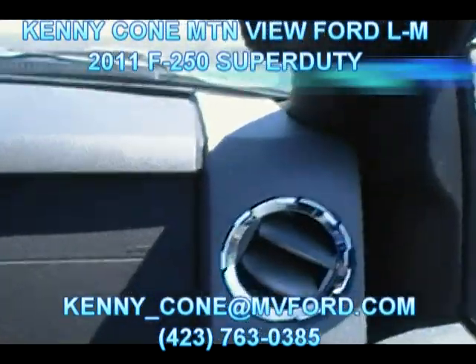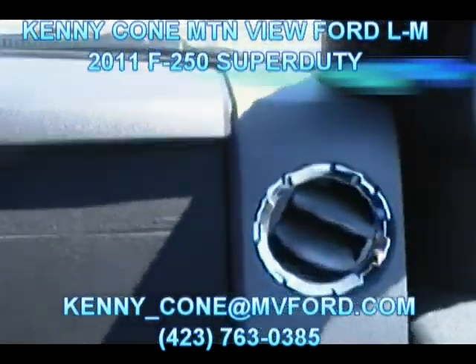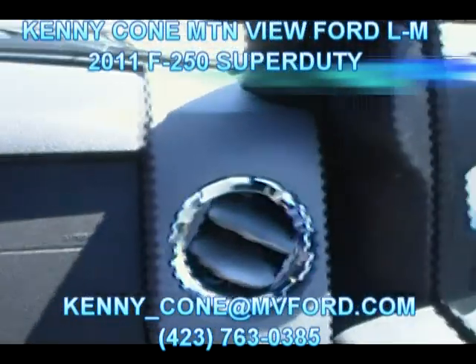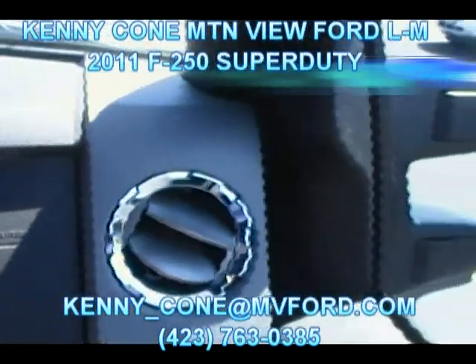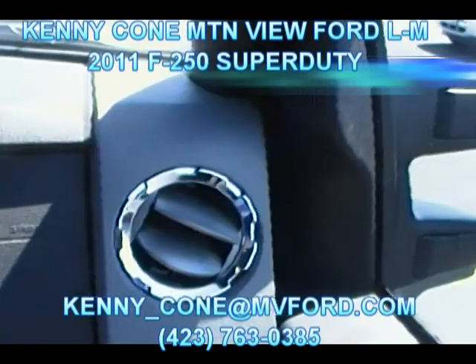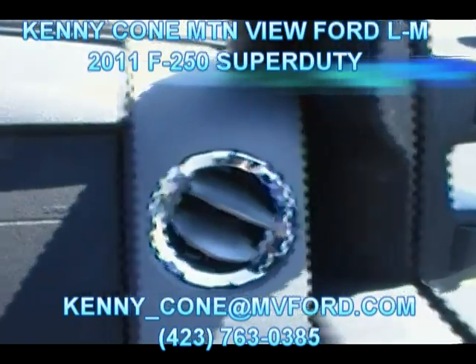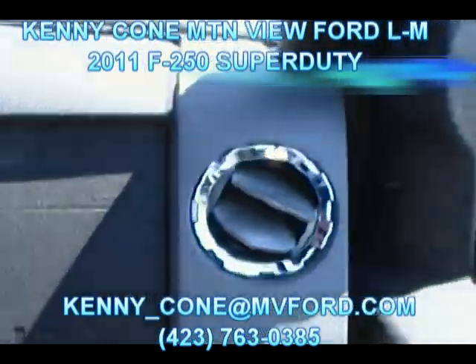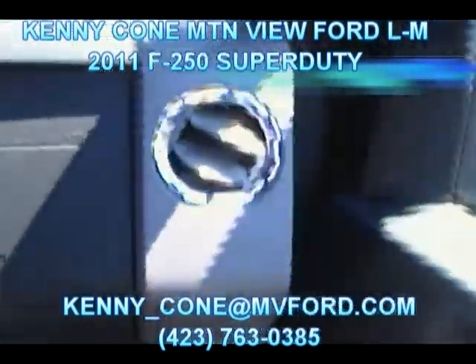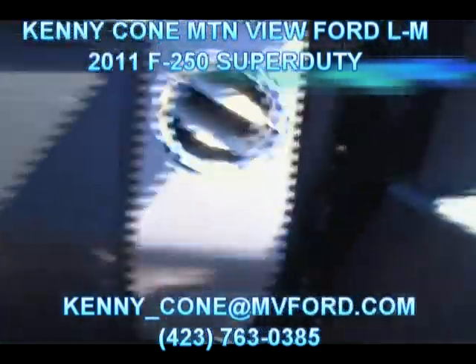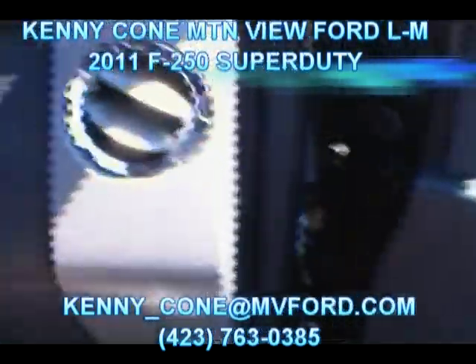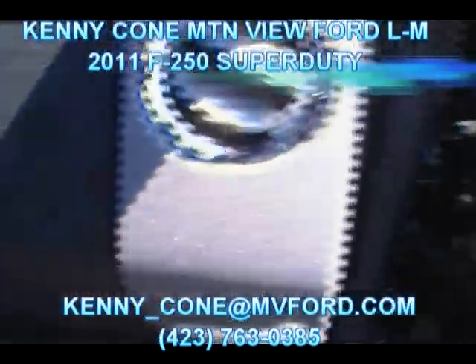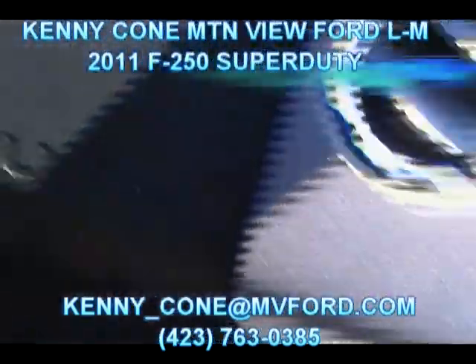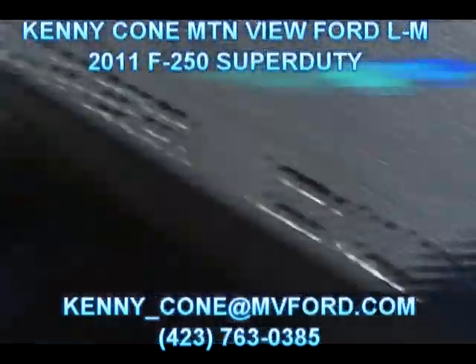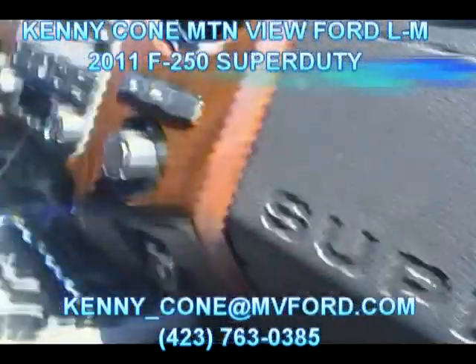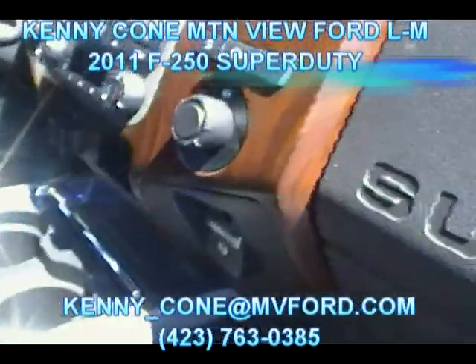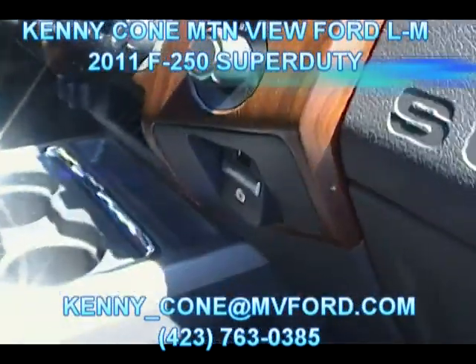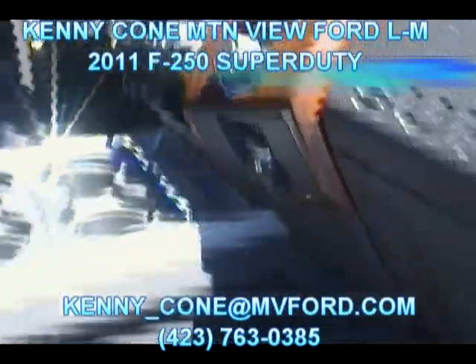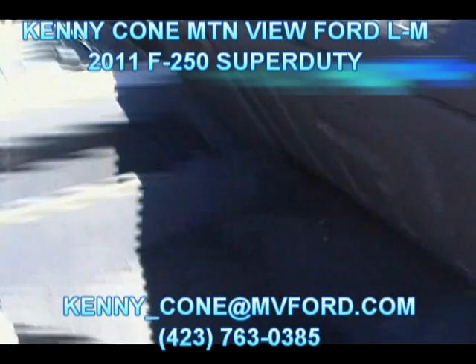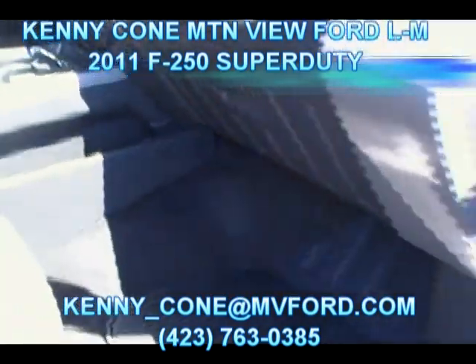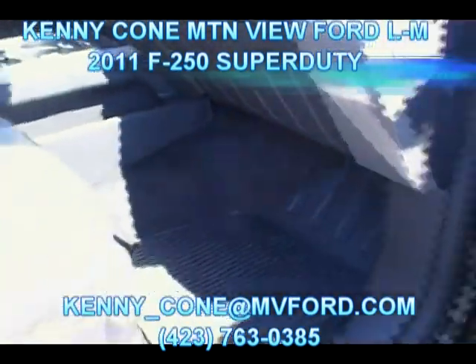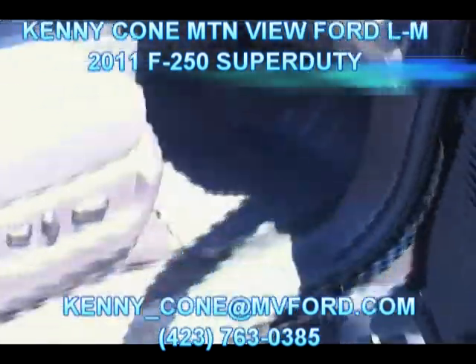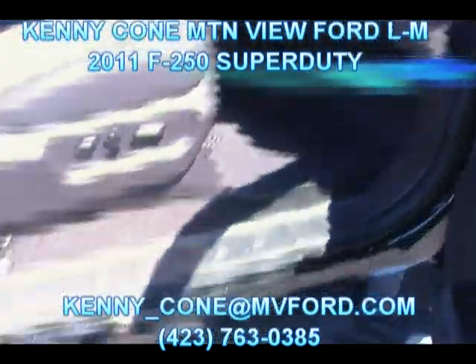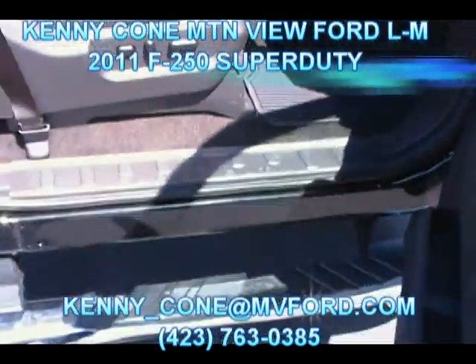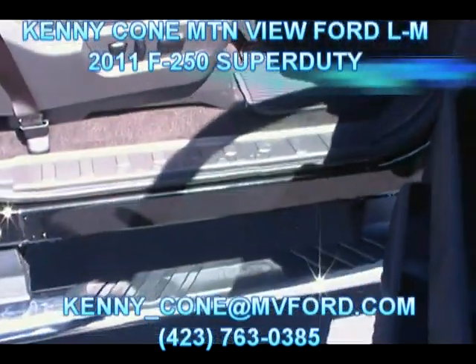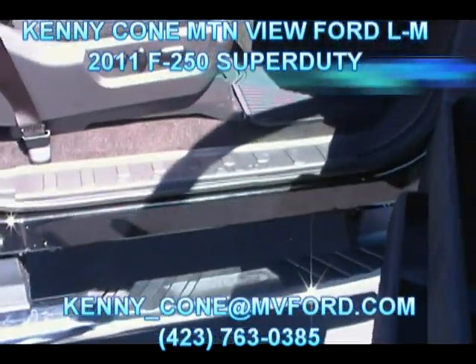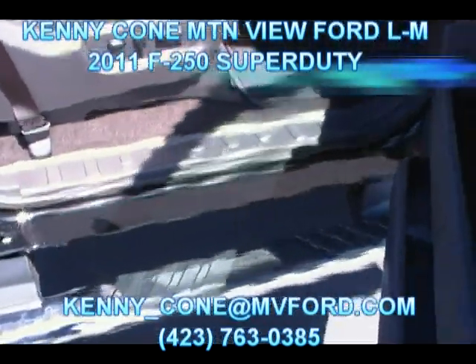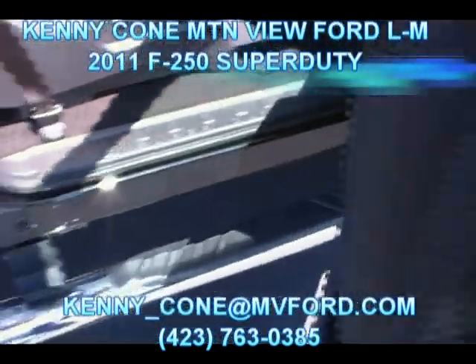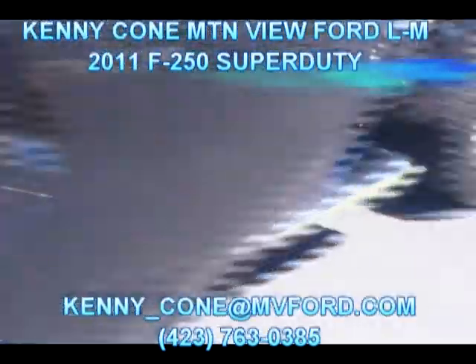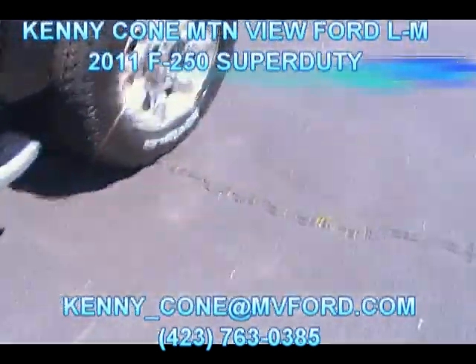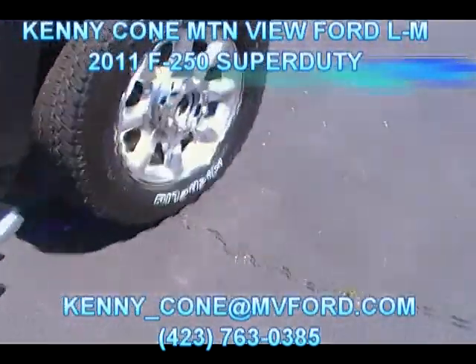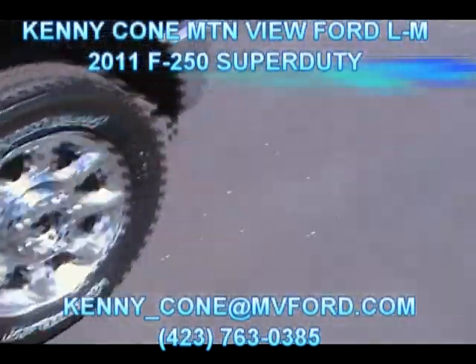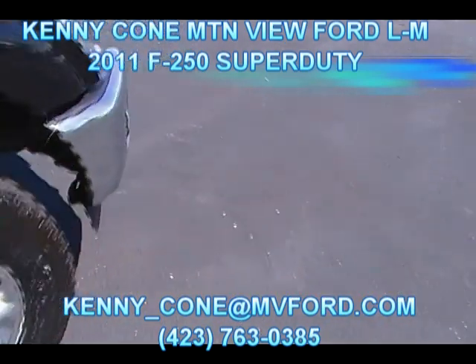Let's go ahead and get out and take a look at the truck one more time. Don't forget about the sync system right there as we're getting out. We'll speak with Kenny one more time, and hopefully you guys will come down and see us.